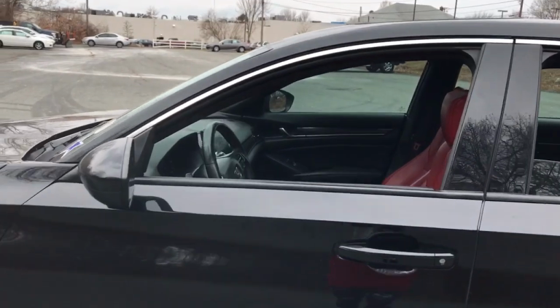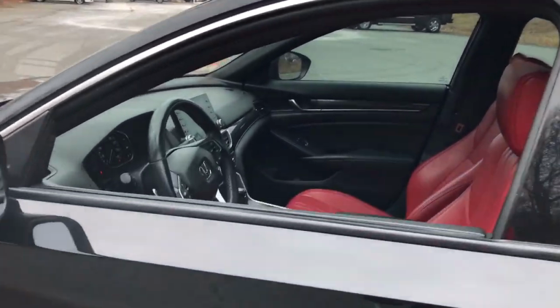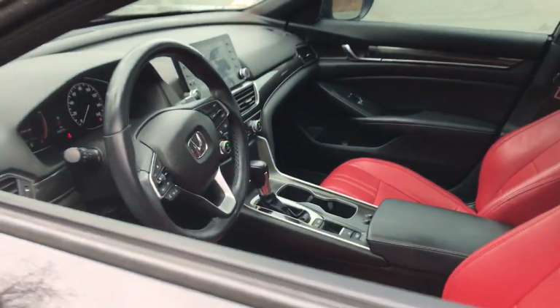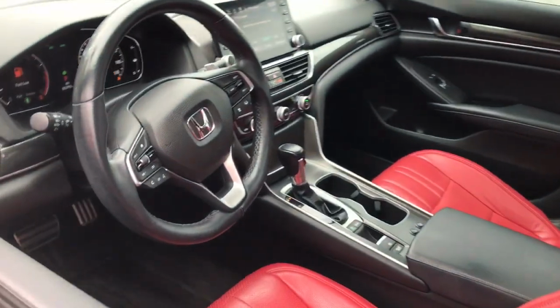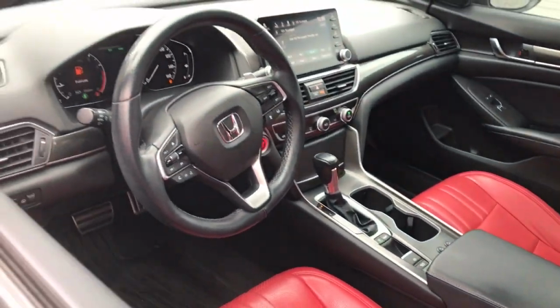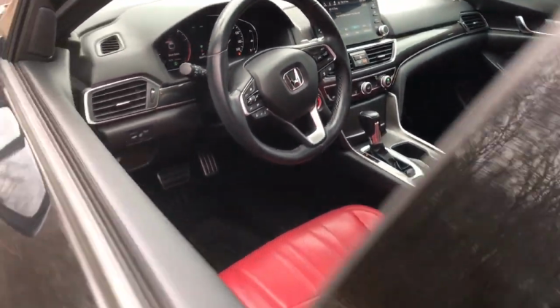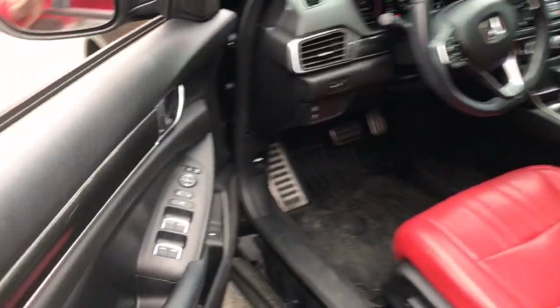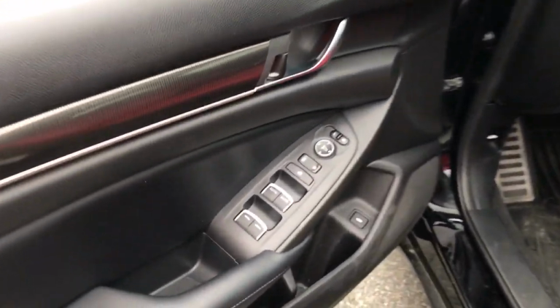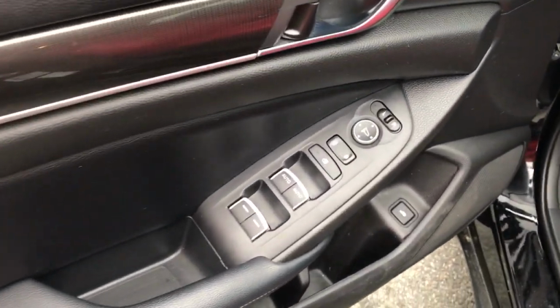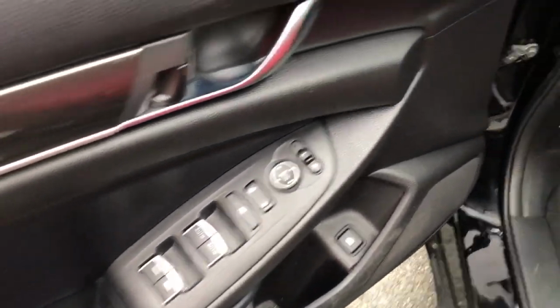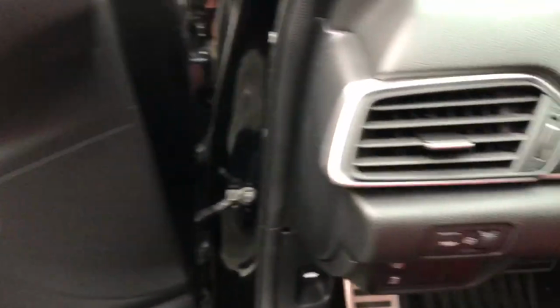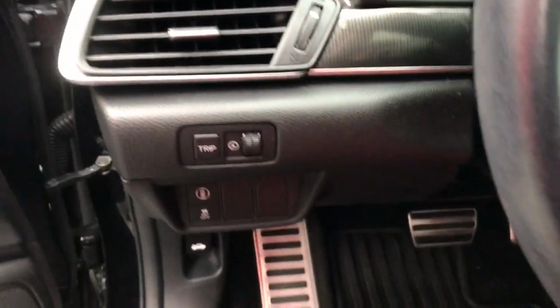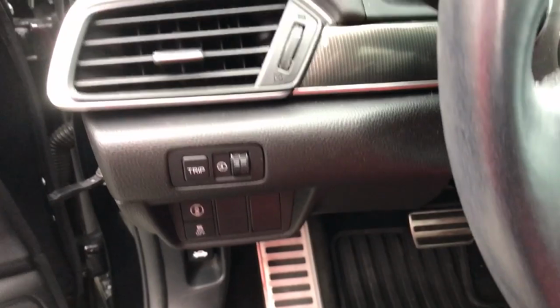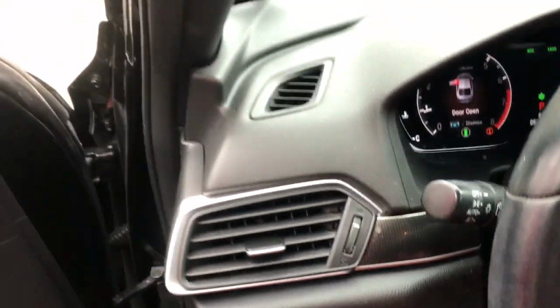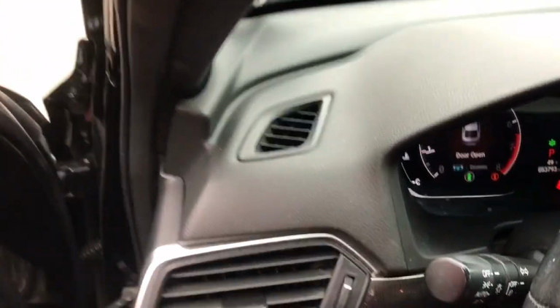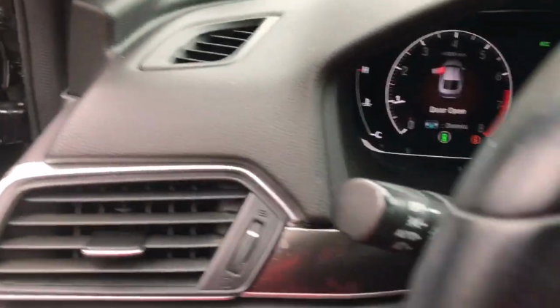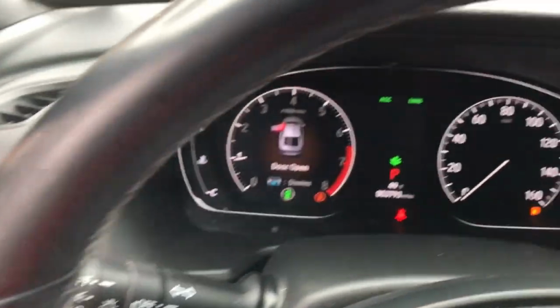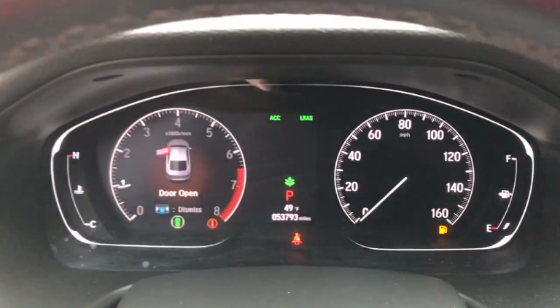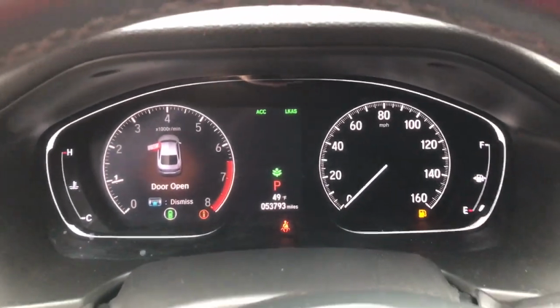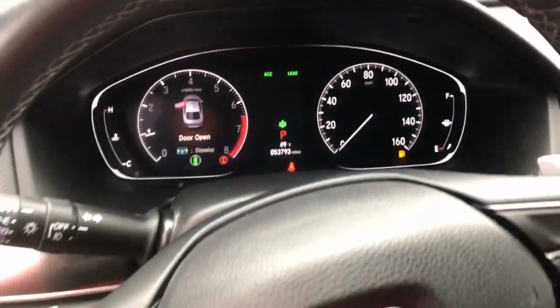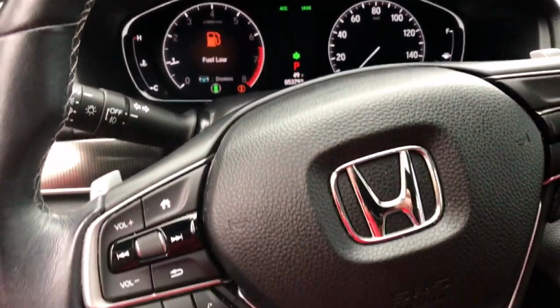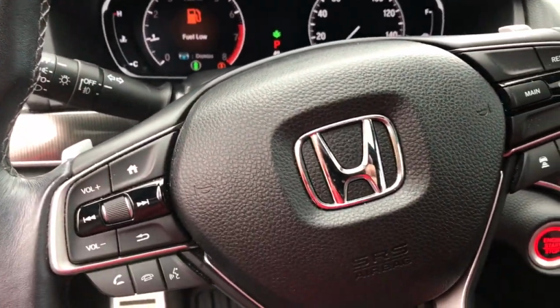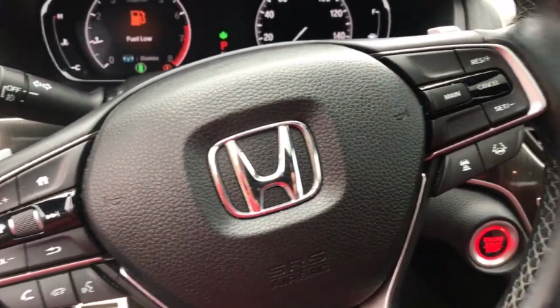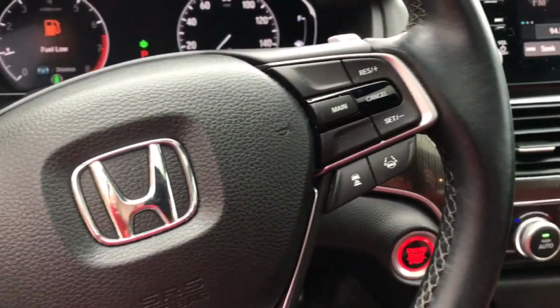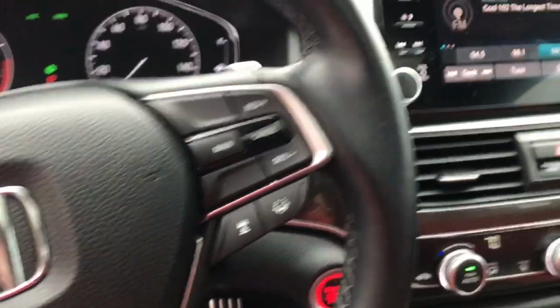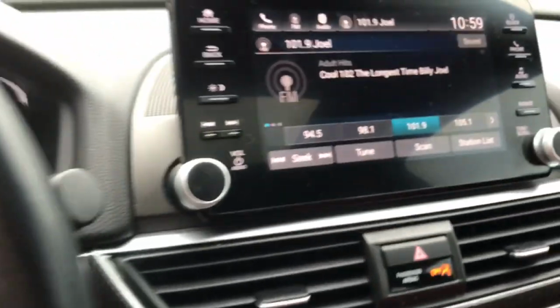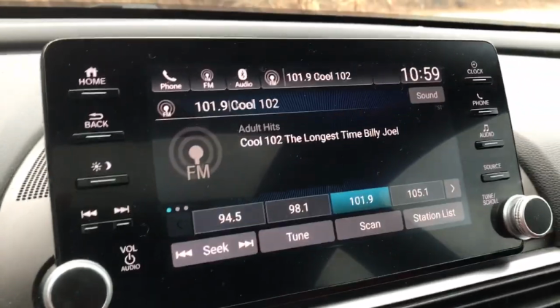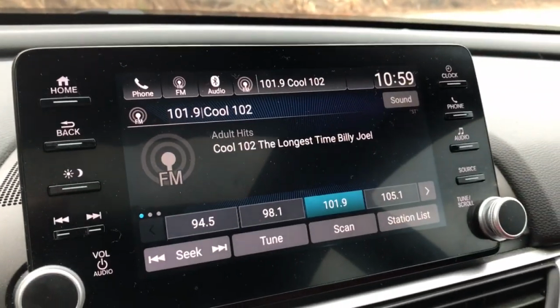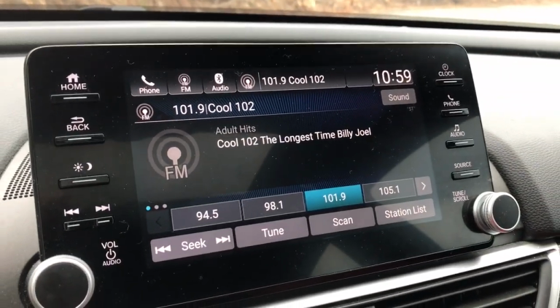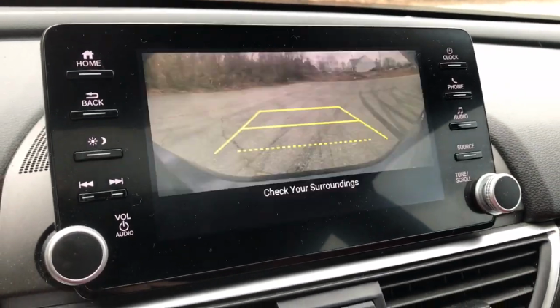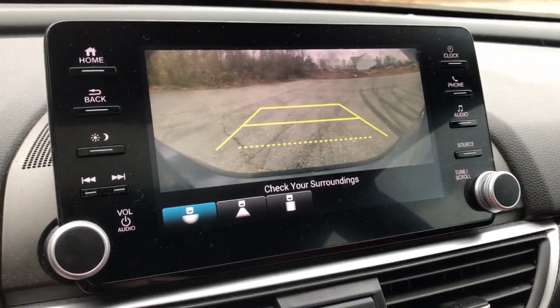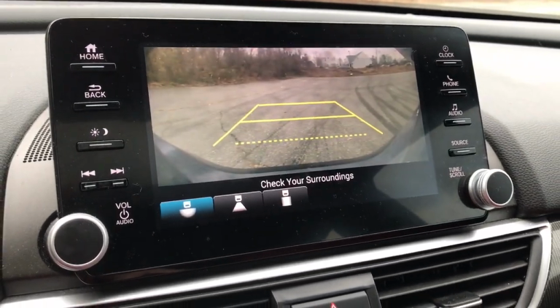Here's the Honda Accord, the iconic mid-sized sedan that sets the standard for others to follow. Its bold, powerful performance, comfortable ride, elegance of design, and state-of-the-art technology make it the clear choice.